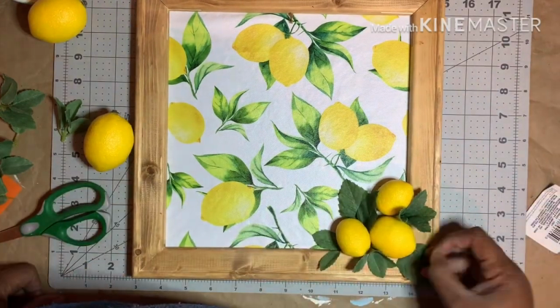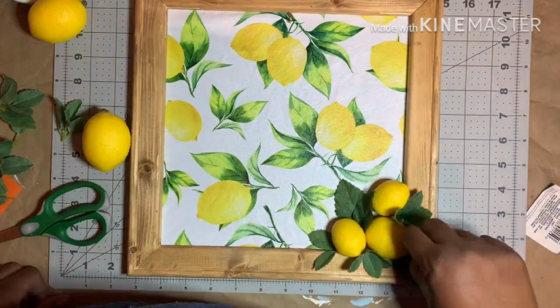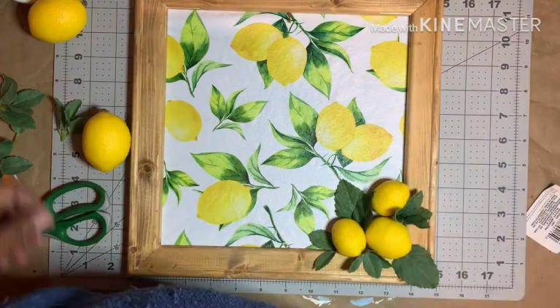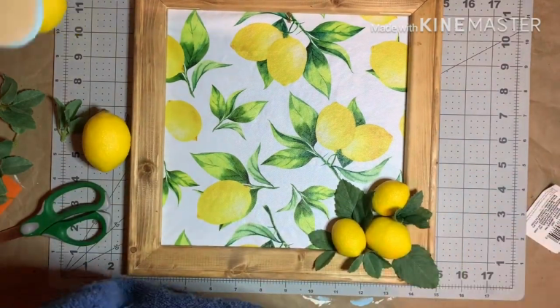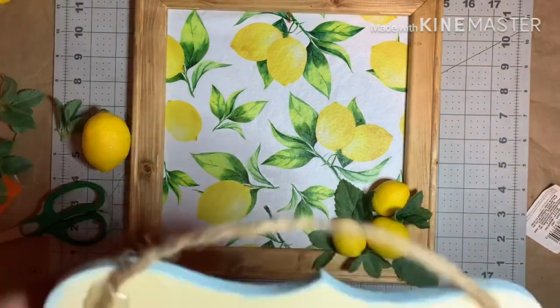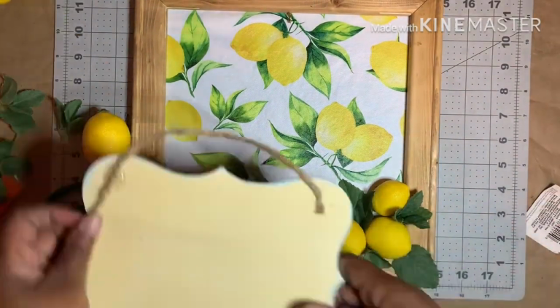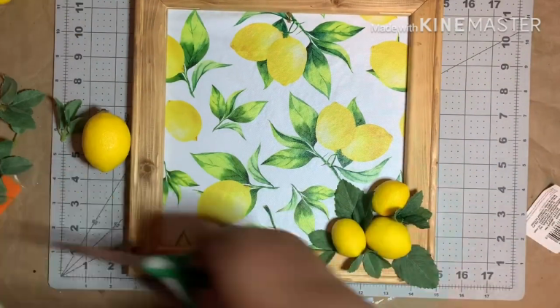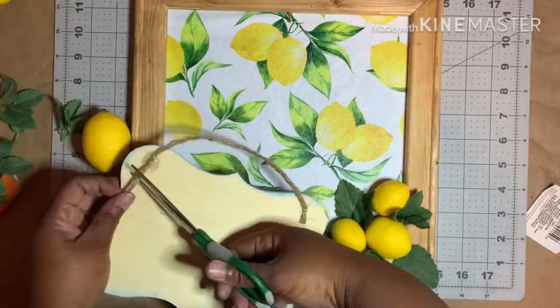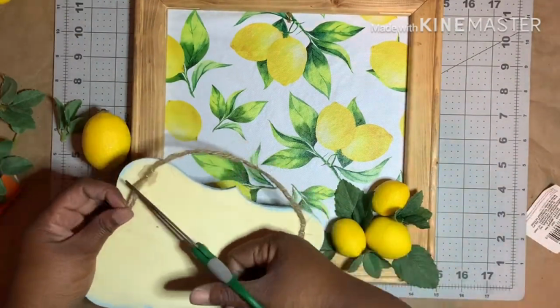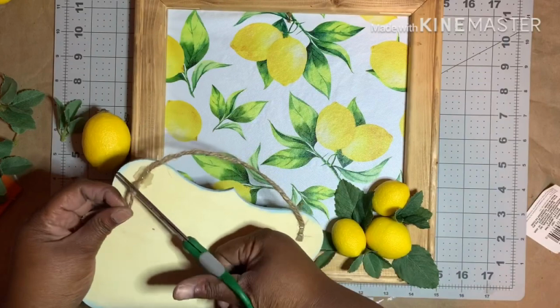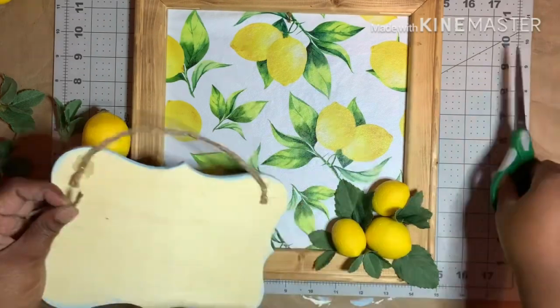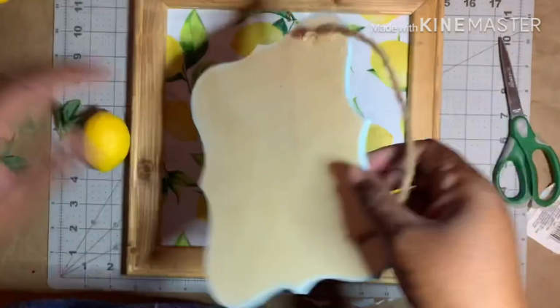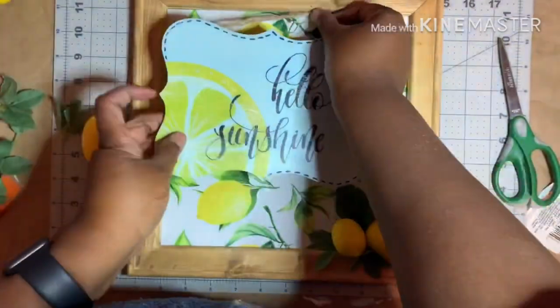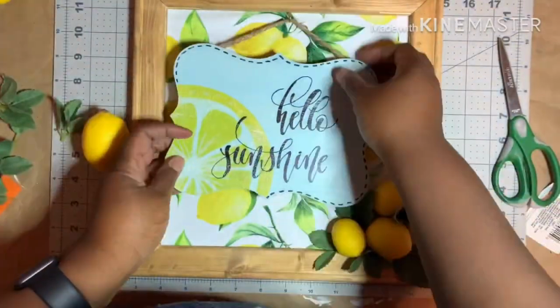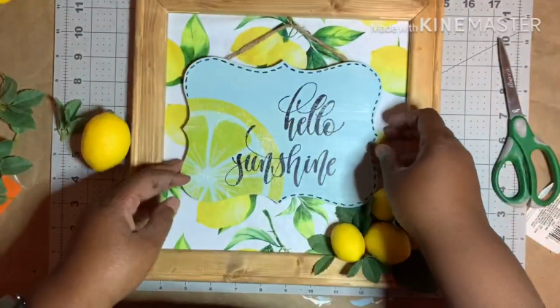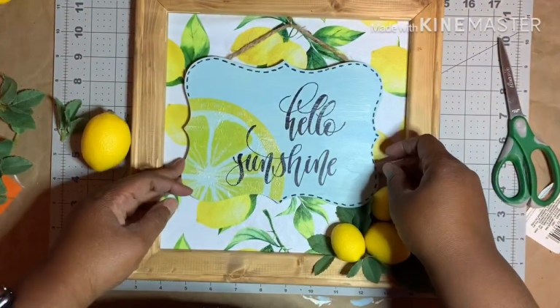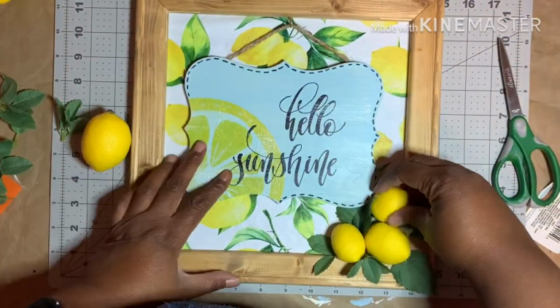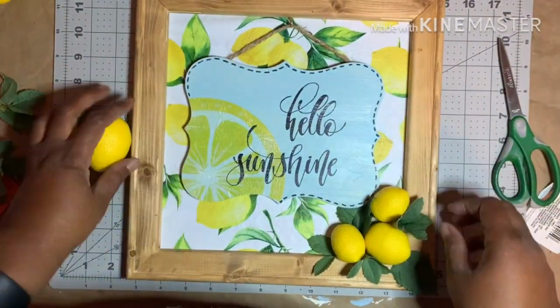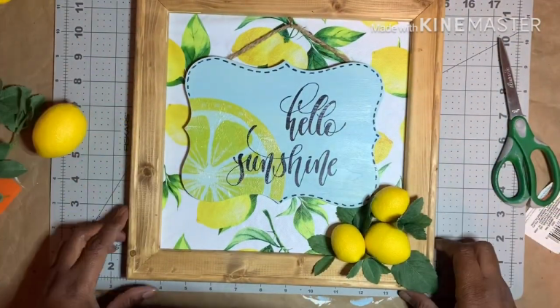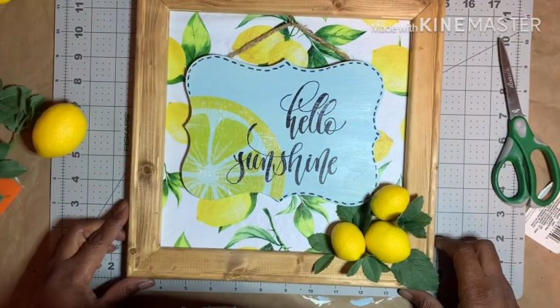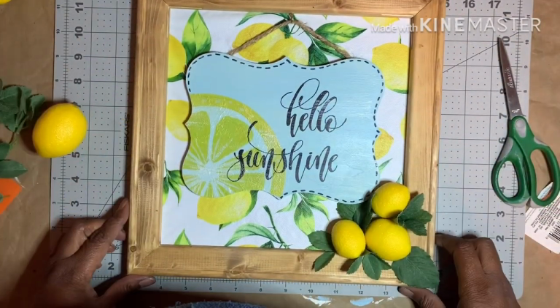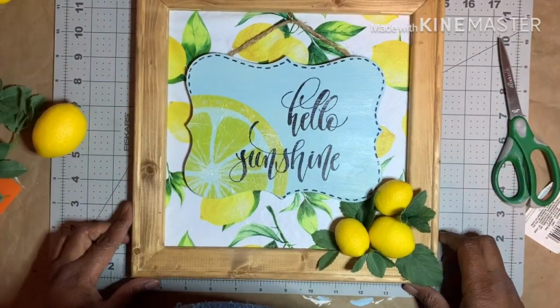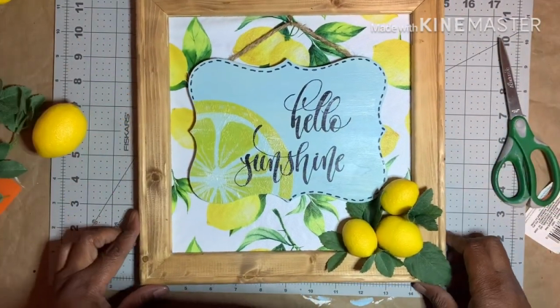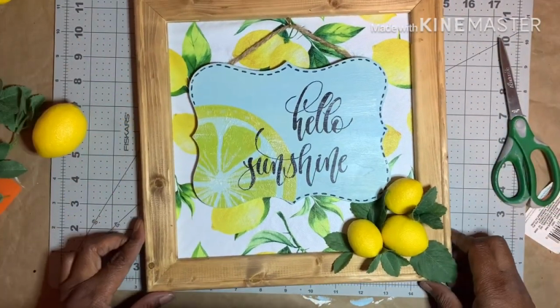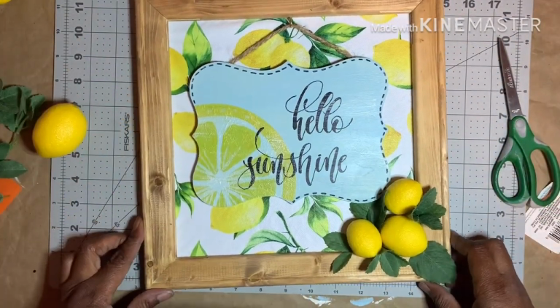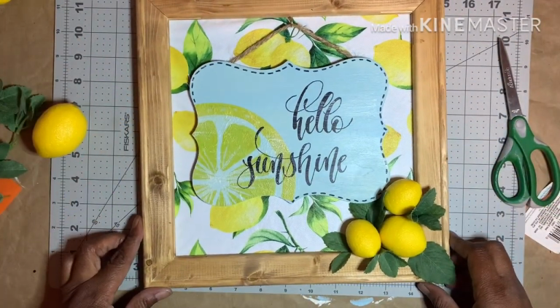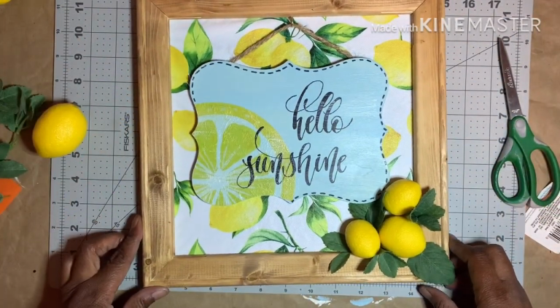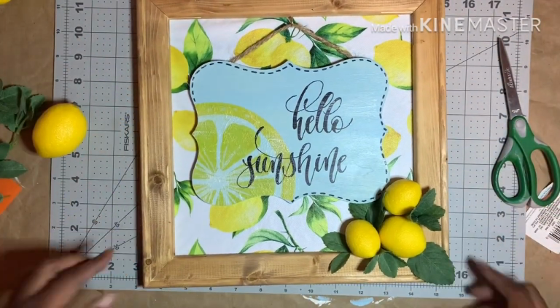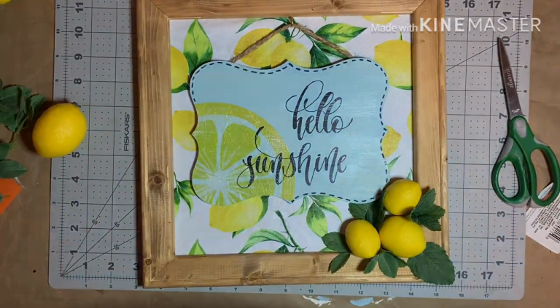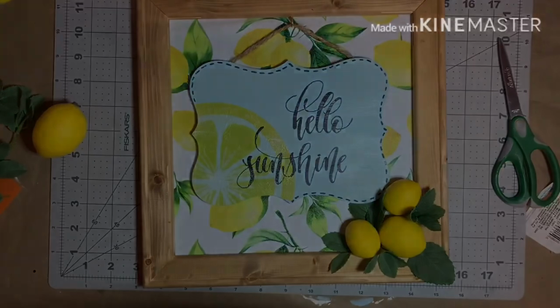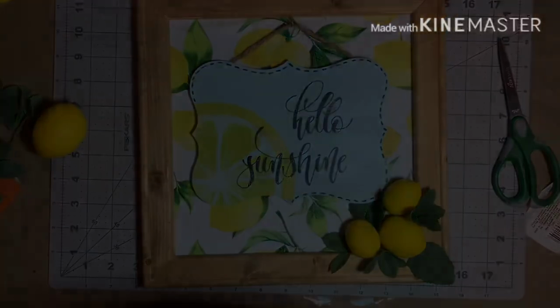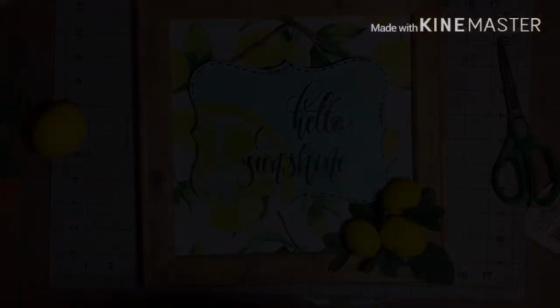Hang your plaque on the hook and you're all done. Stay tuned to see how I styled these beautiful spring lemon DIYs.